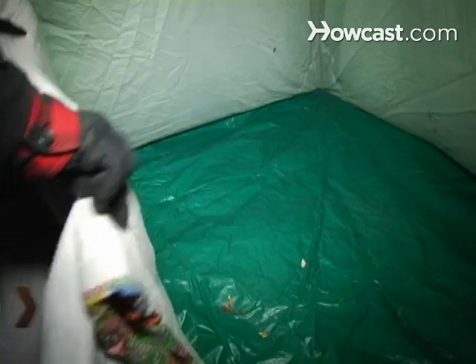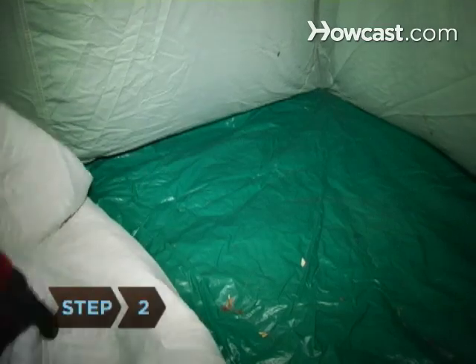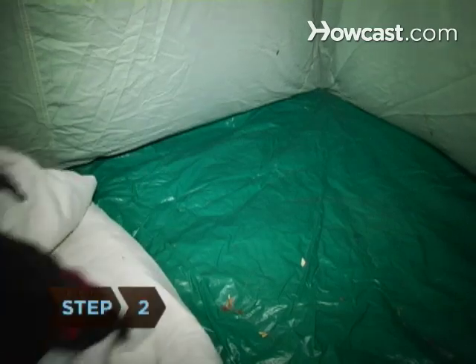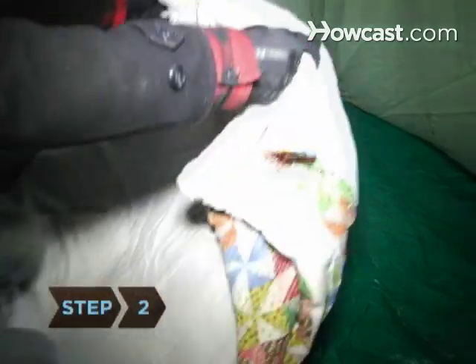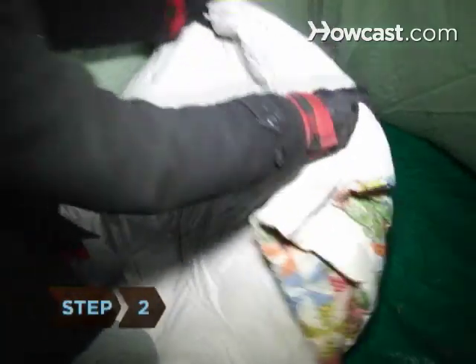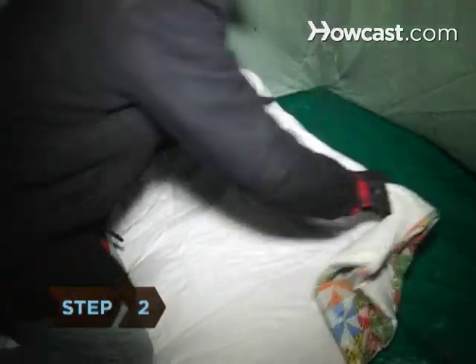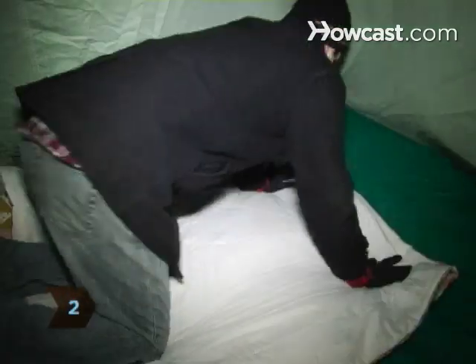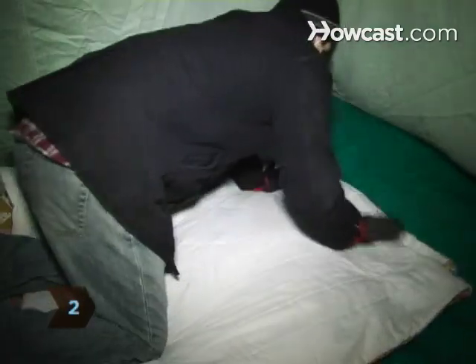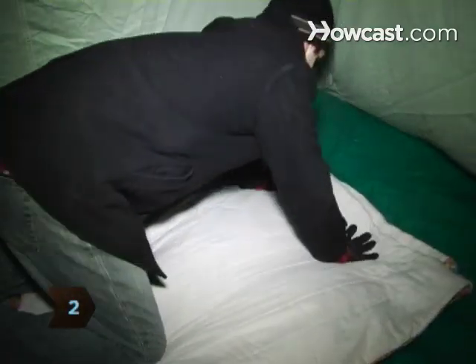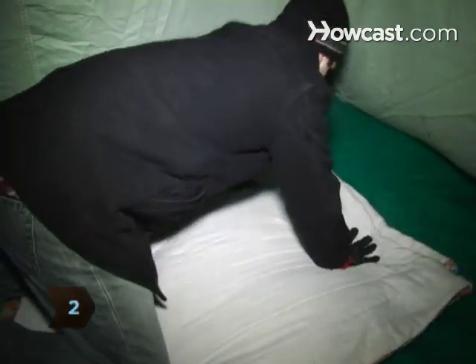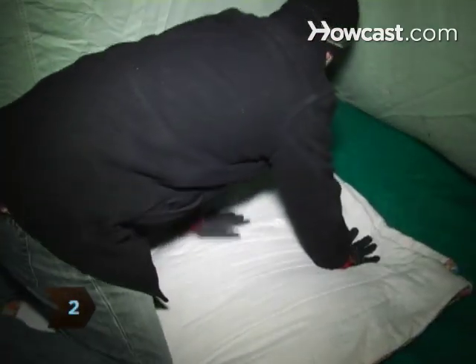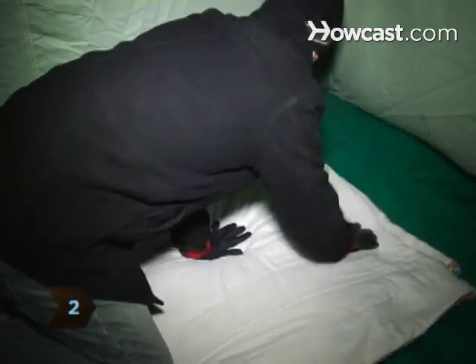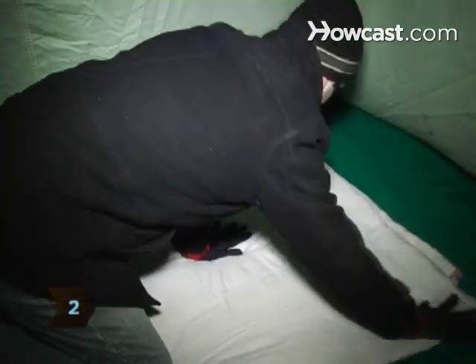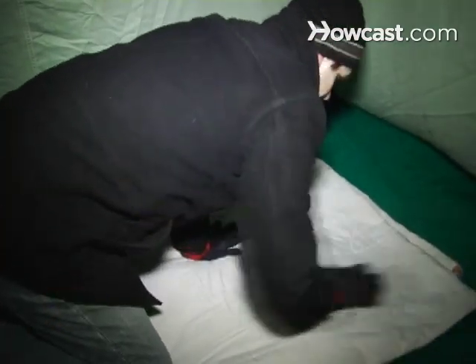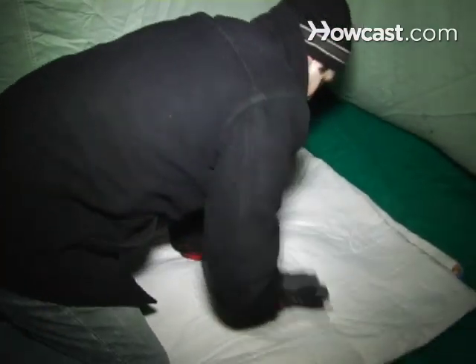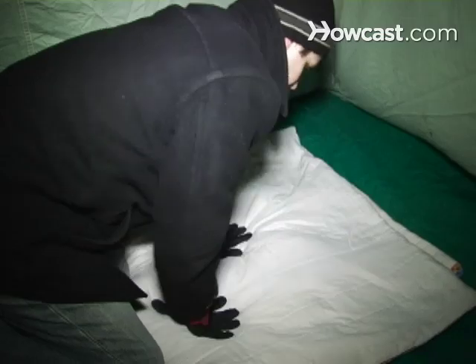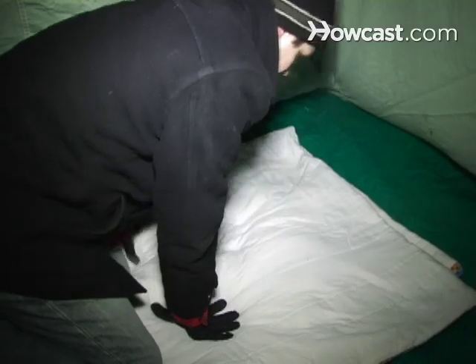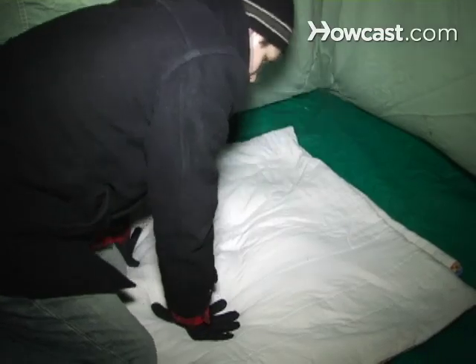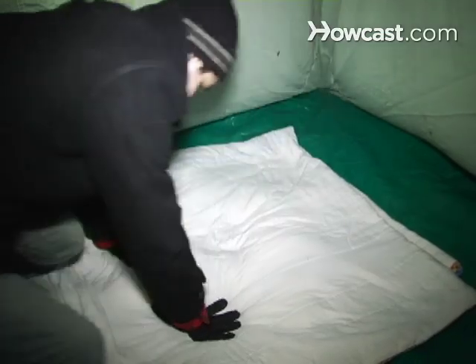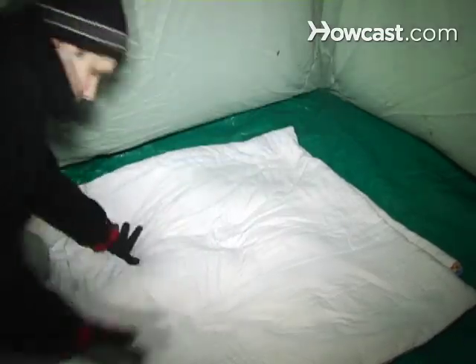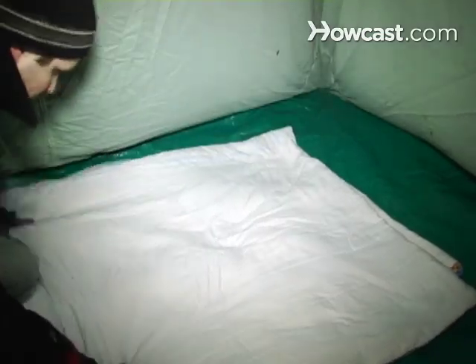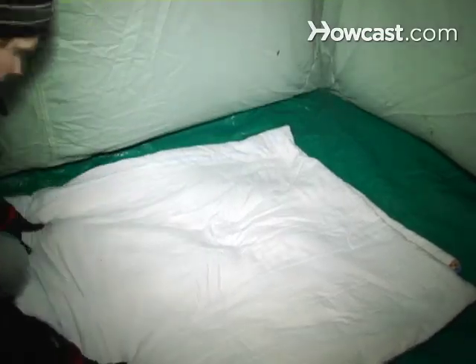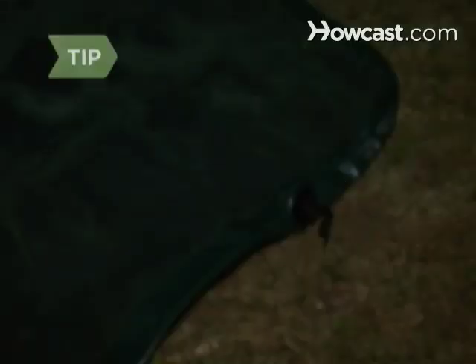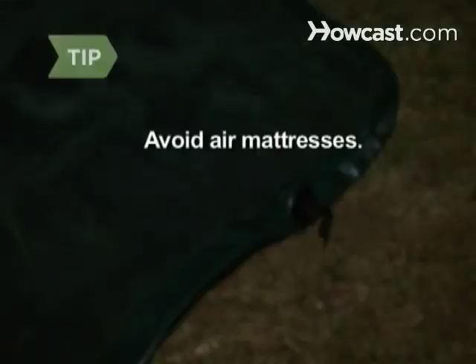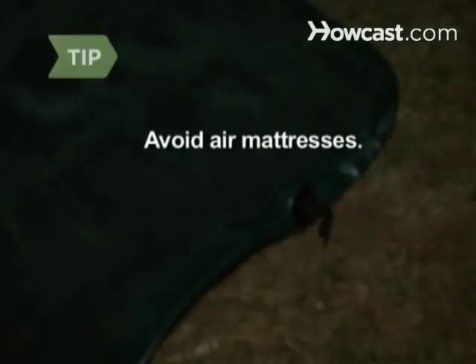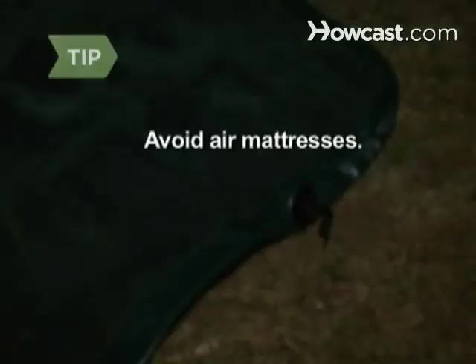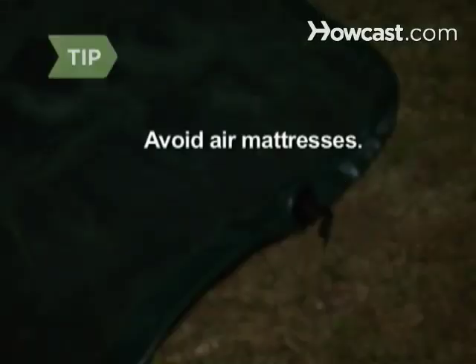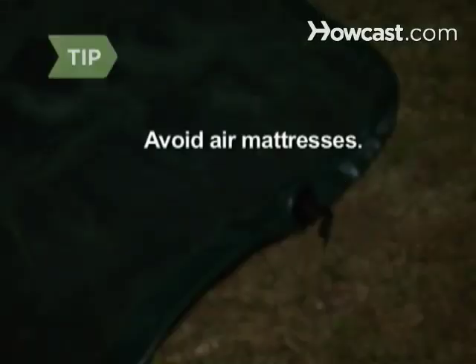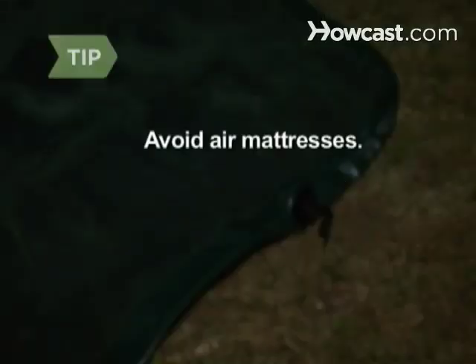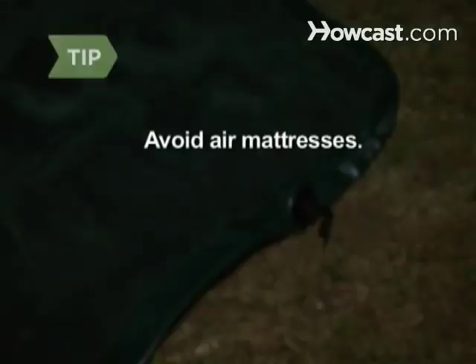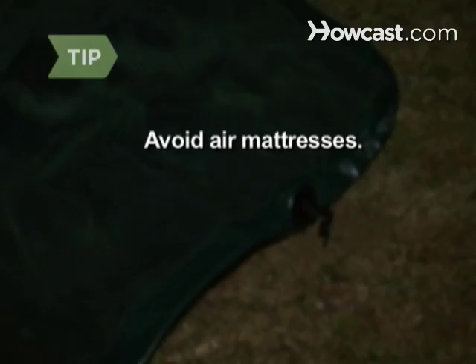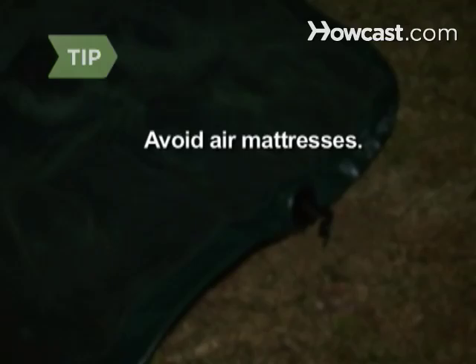Step 2: Make a barrier between yourself and the ground. This can be as simple as a pile of pine branches or as modern as a foam mattress. Avoid air mattresses — the cold ground will cool the air inside.